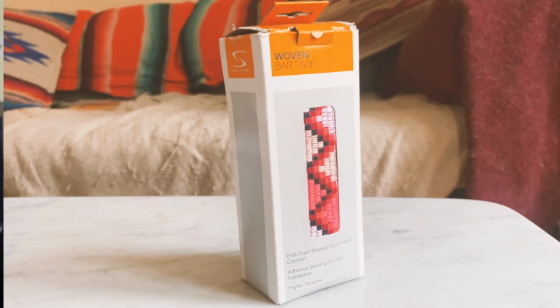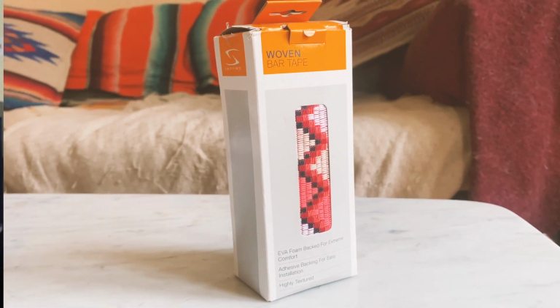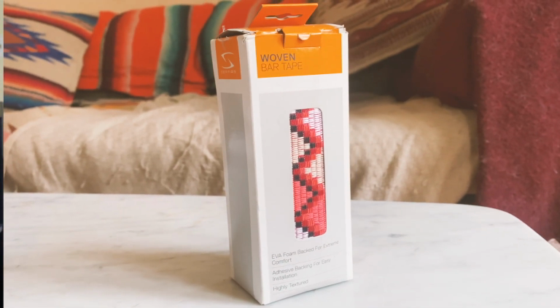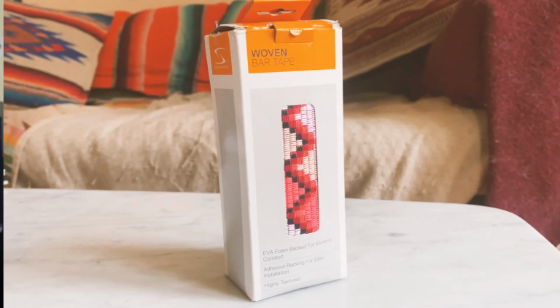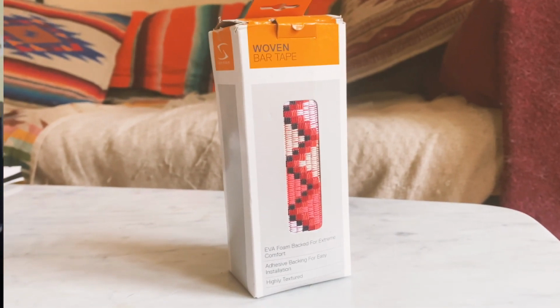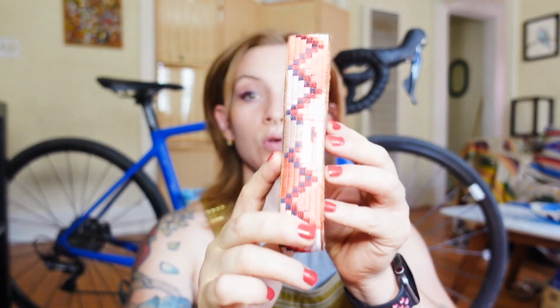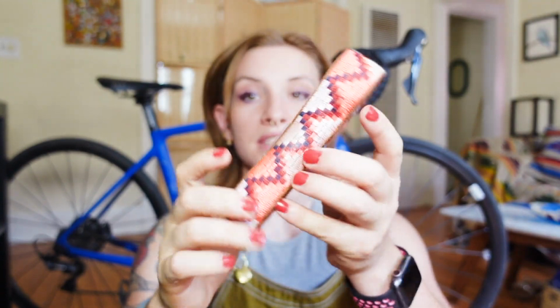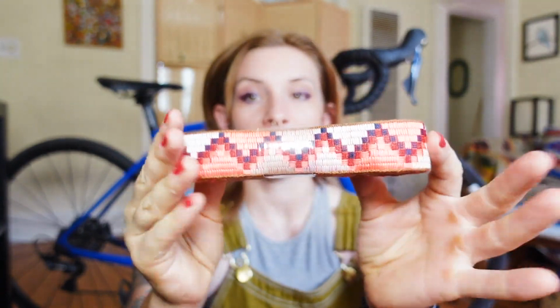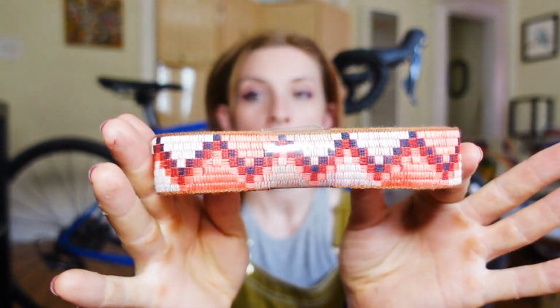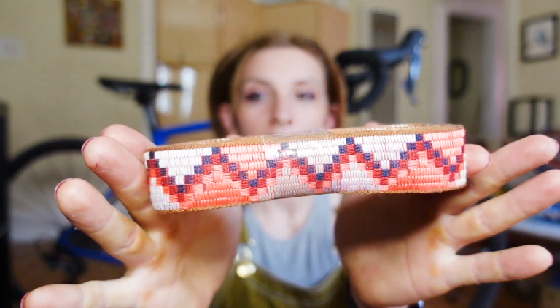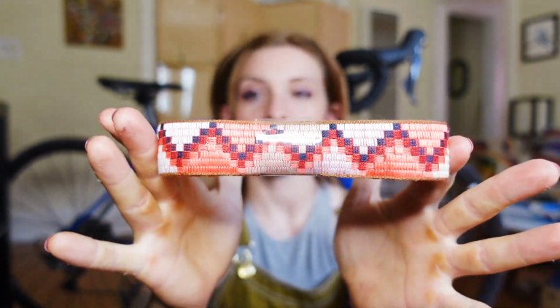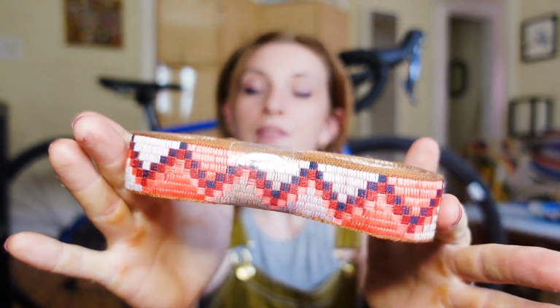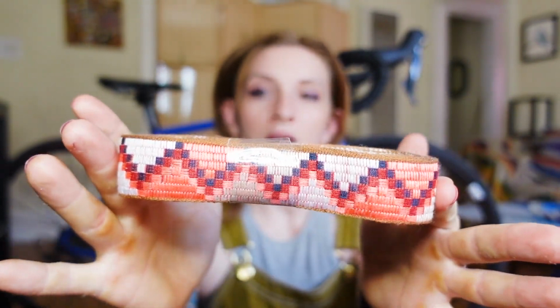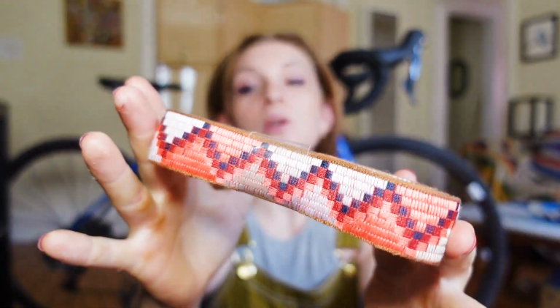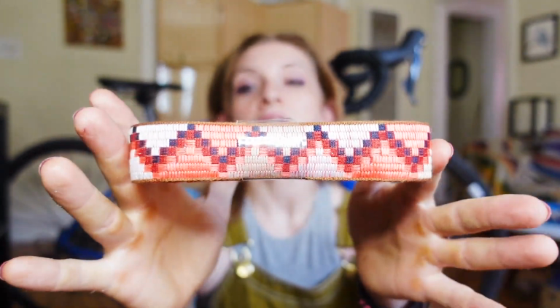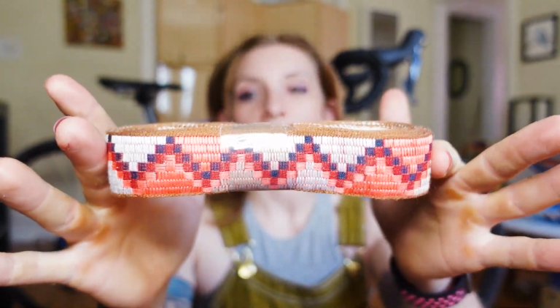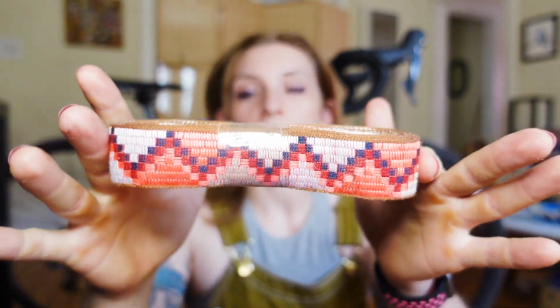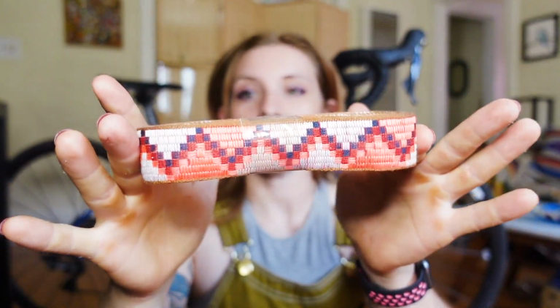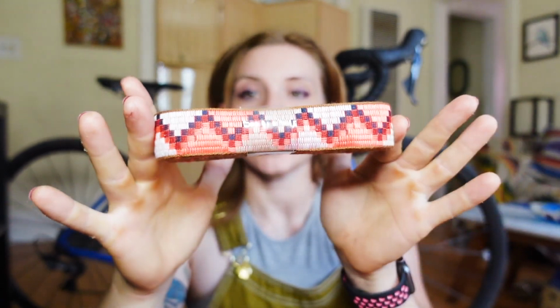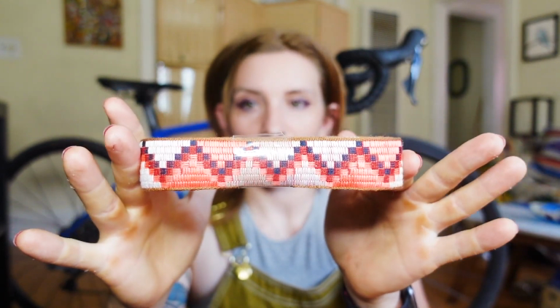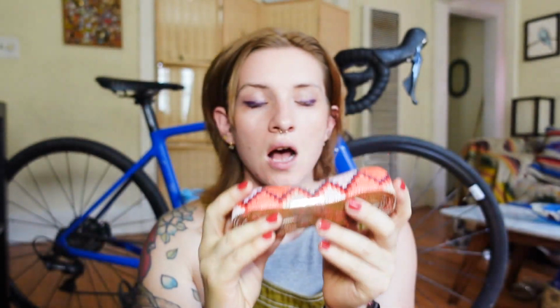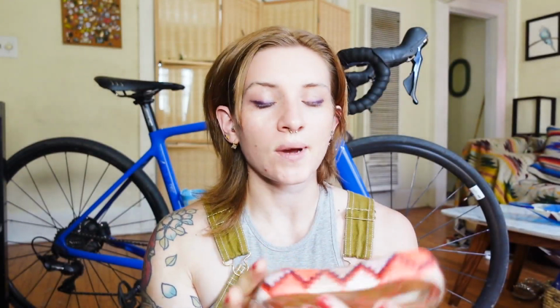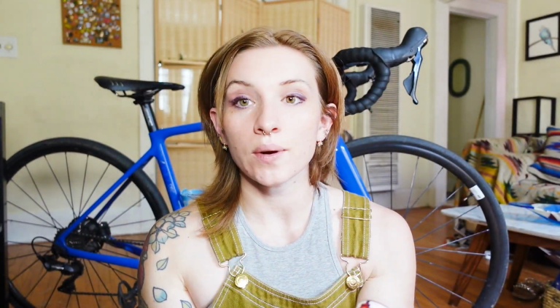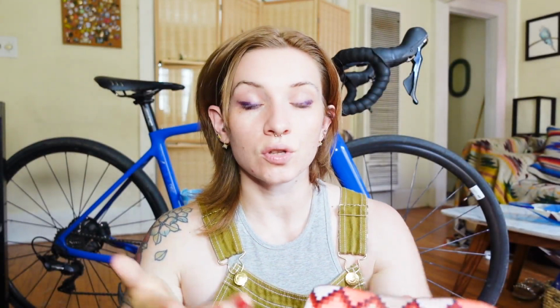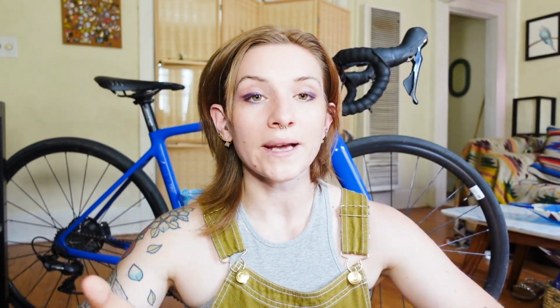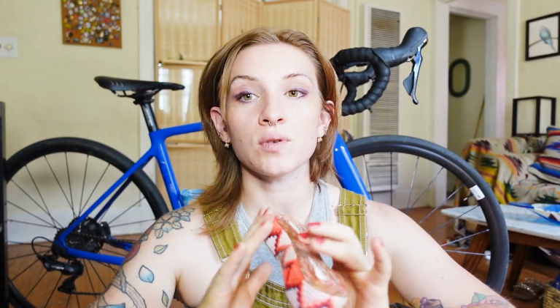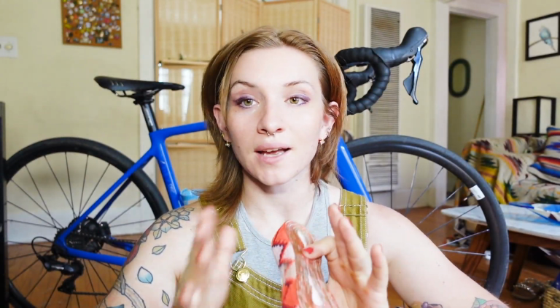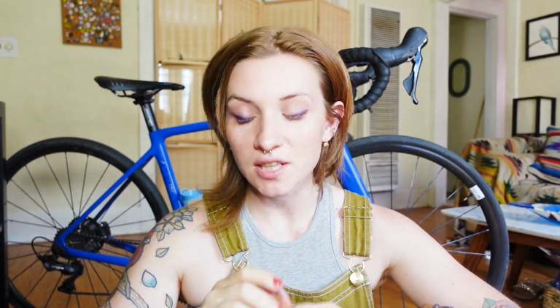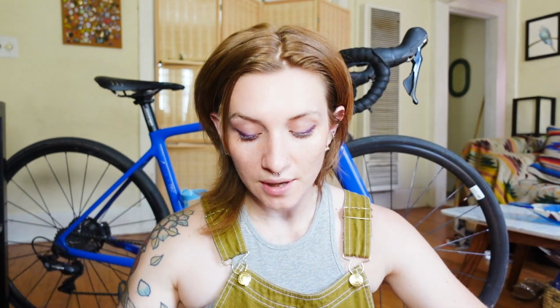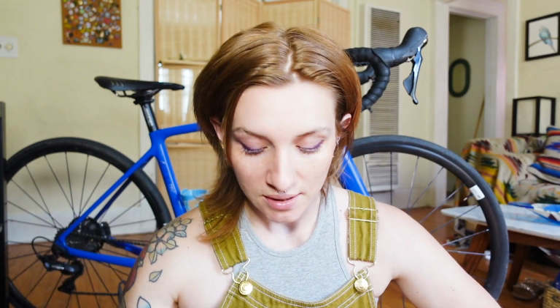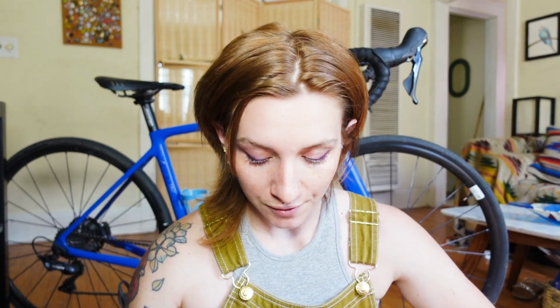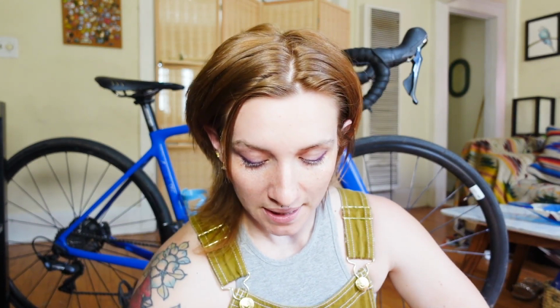Inside your box of bar tape, you're gonna get two rolls of self-adhesive bar tape. This is woven. They come in other materials such as cork, synthetic, leather. That's why I like going to your local bike shop — you can kind of touch them, feel them, decide what feels best.